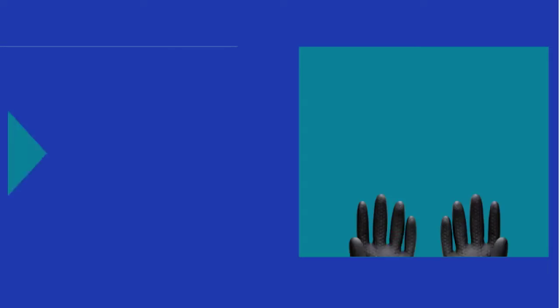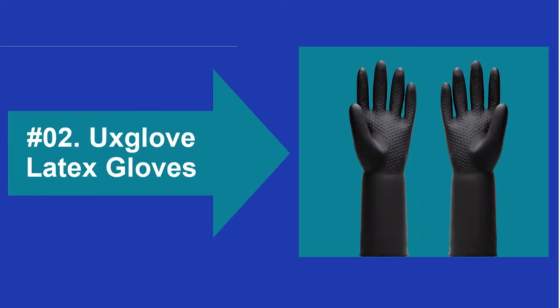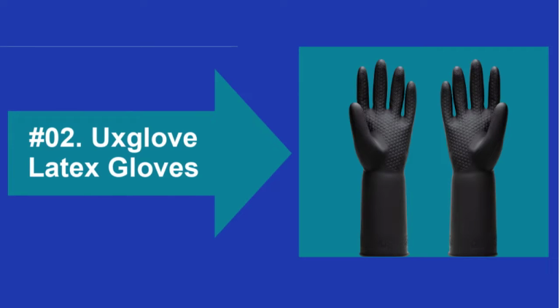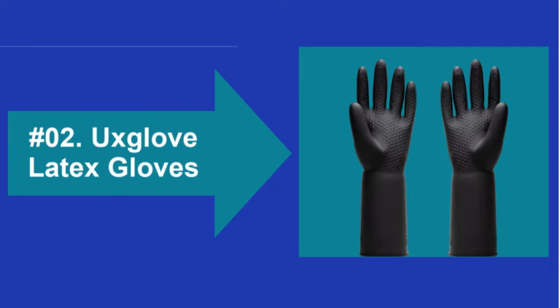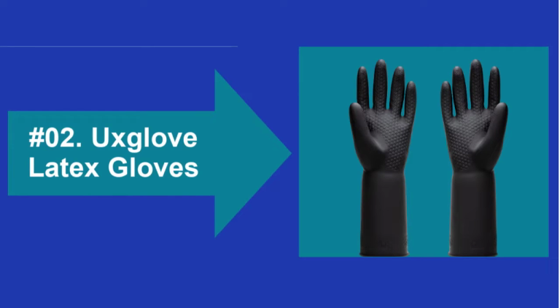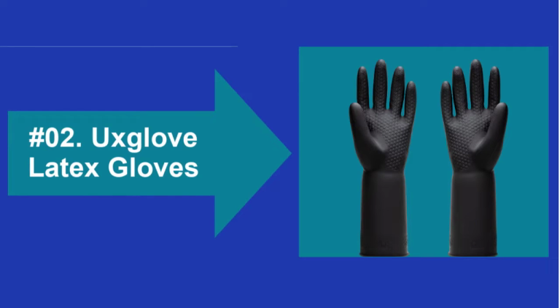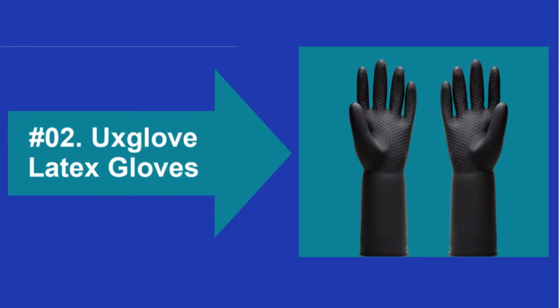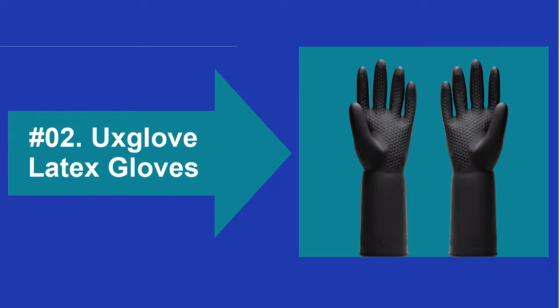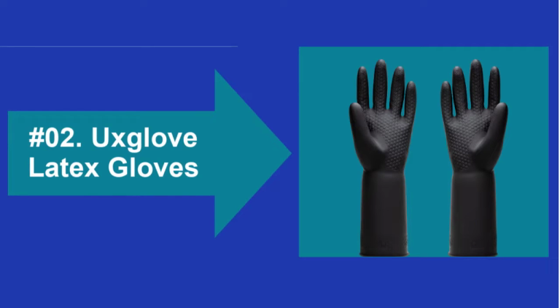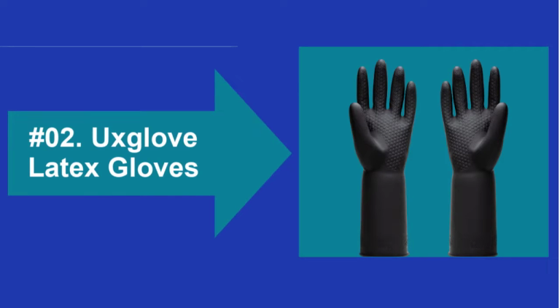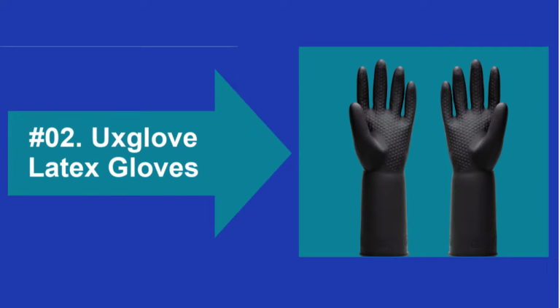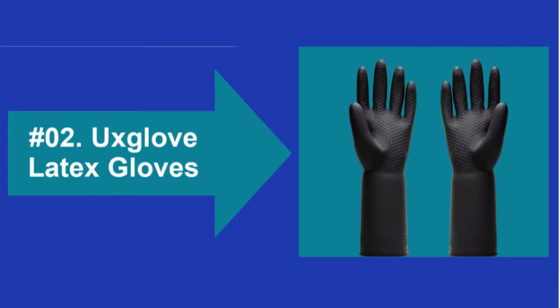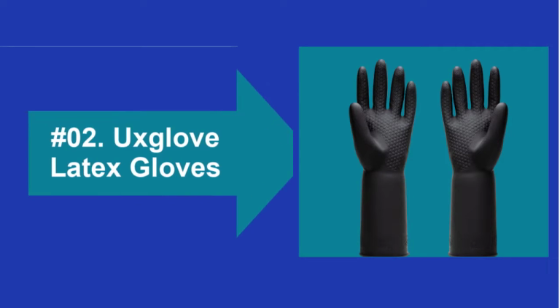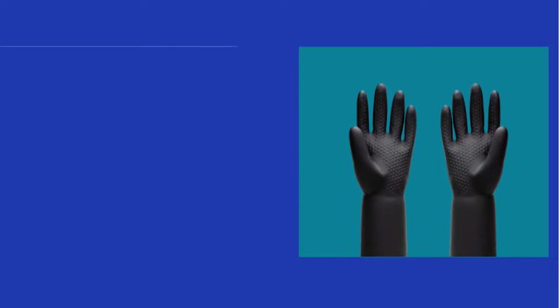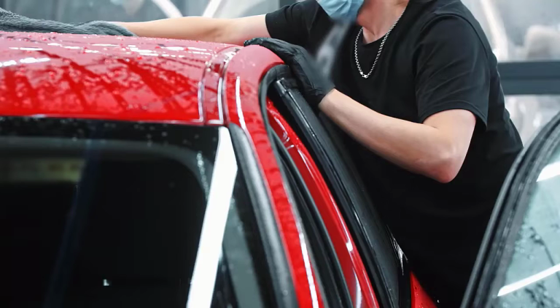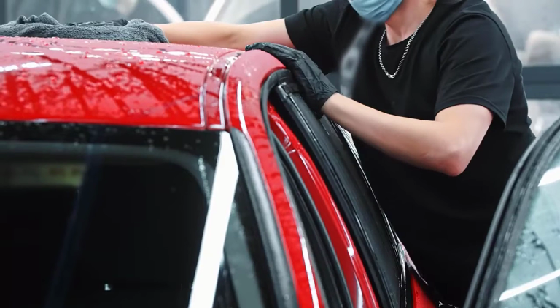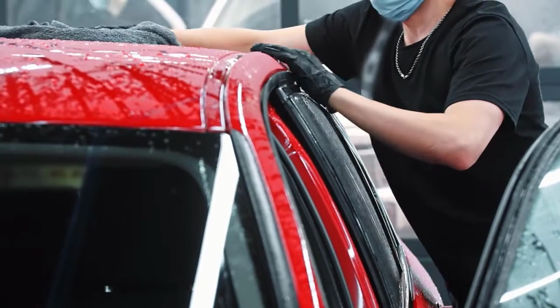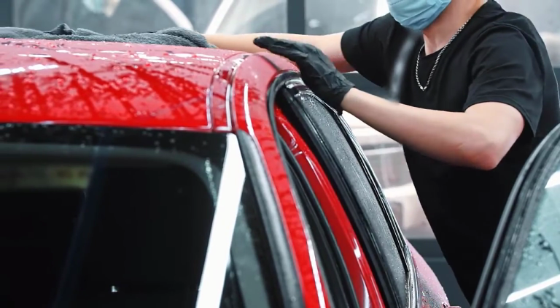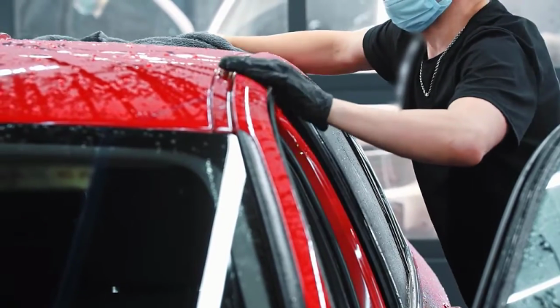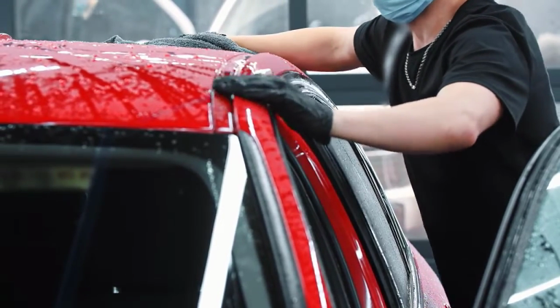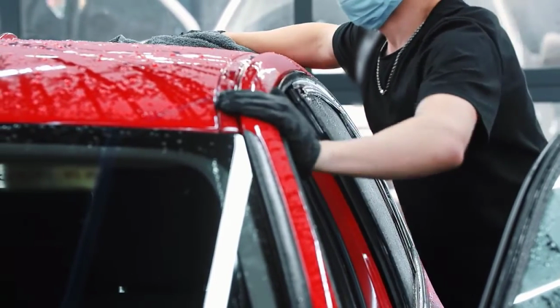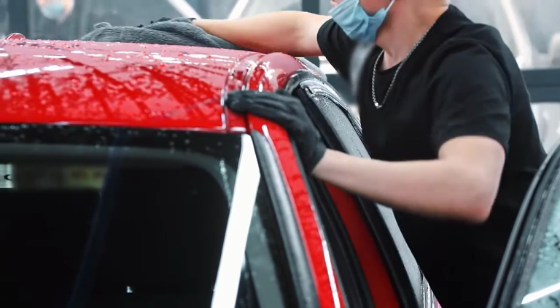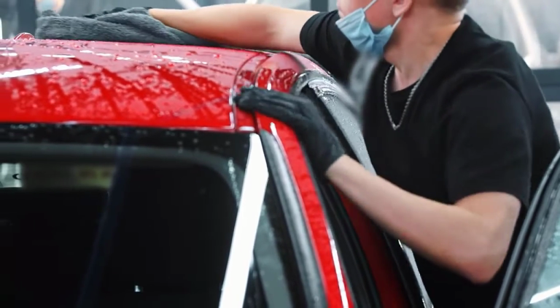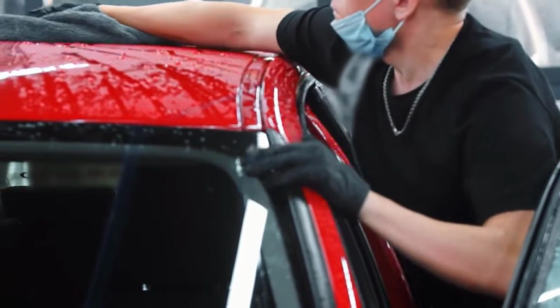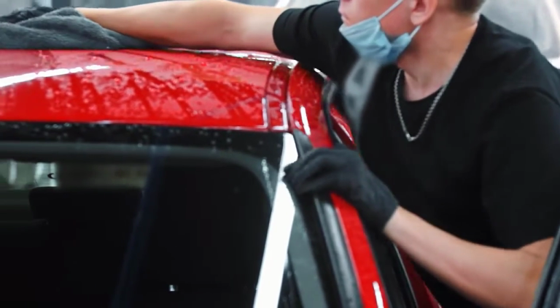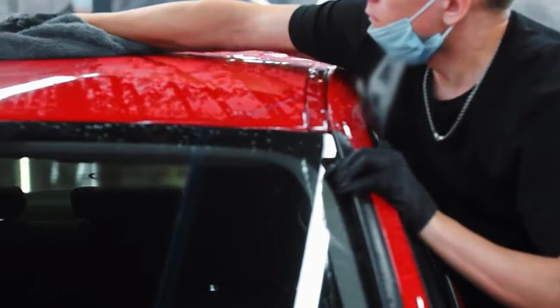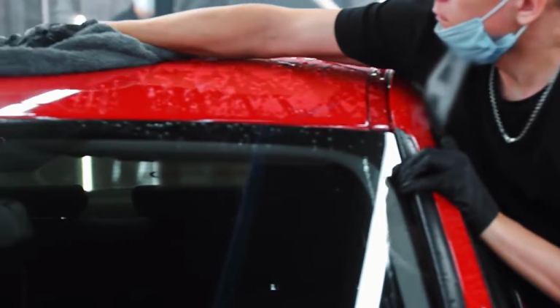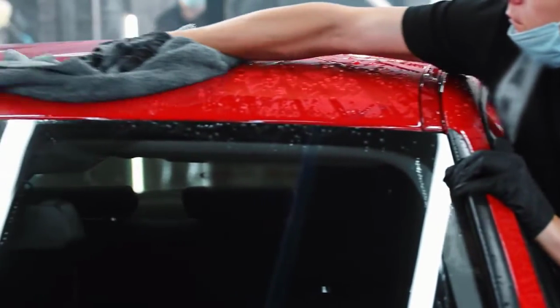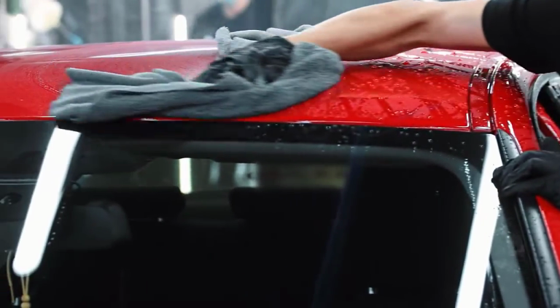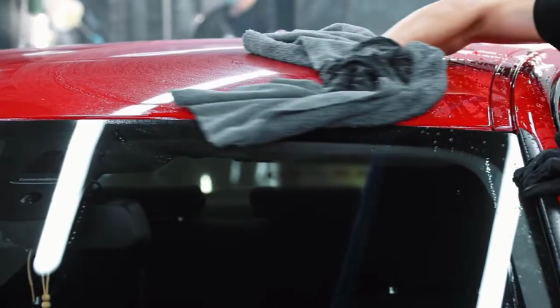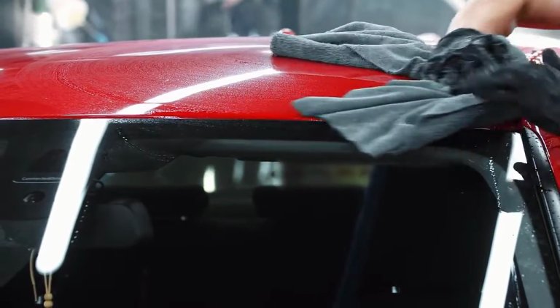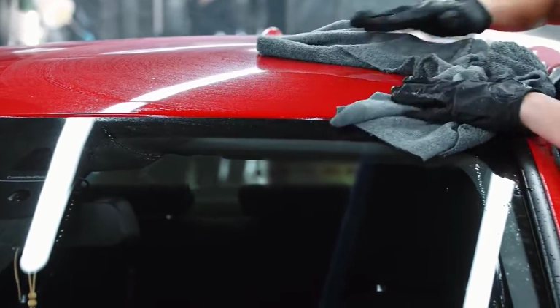At Number 2: Ux Glove Latex Gloves. The UseGlove Chemical Resistant Gloves provides excellent protection, durability, and comfort for a heavy-duty option.